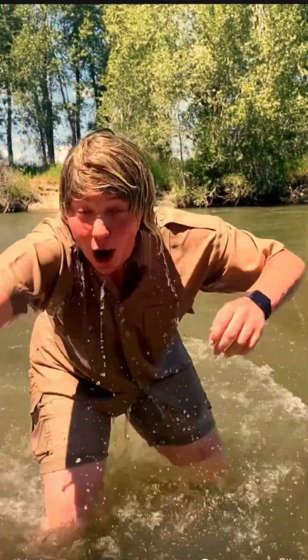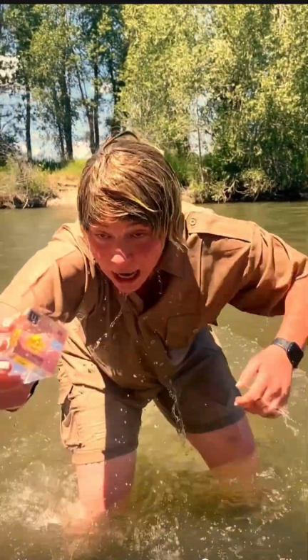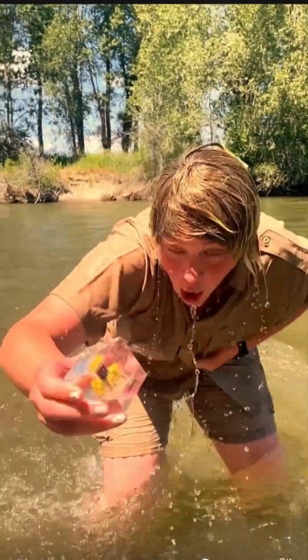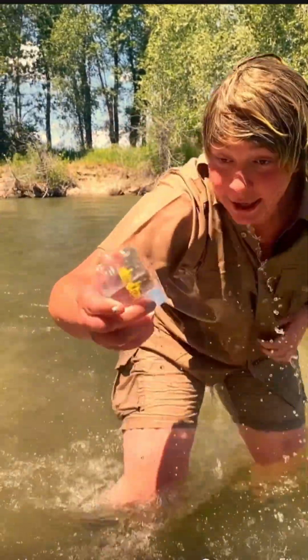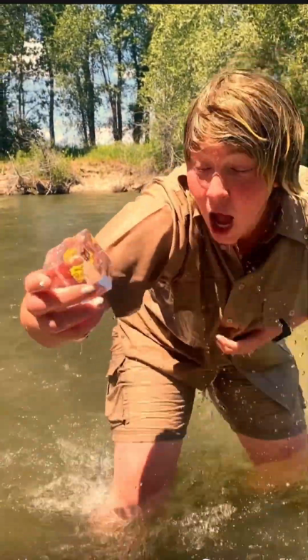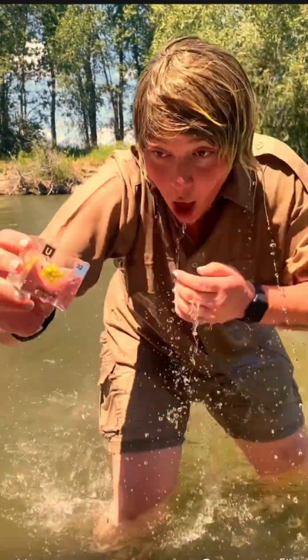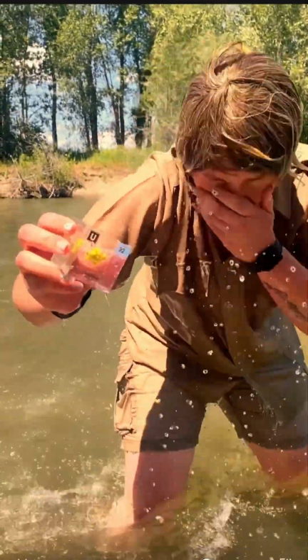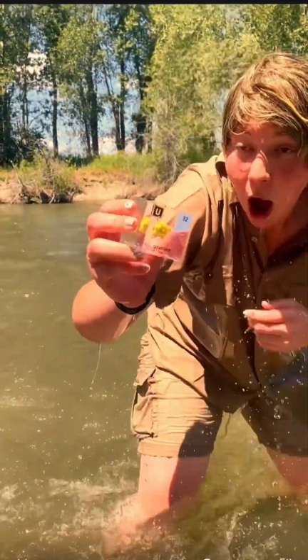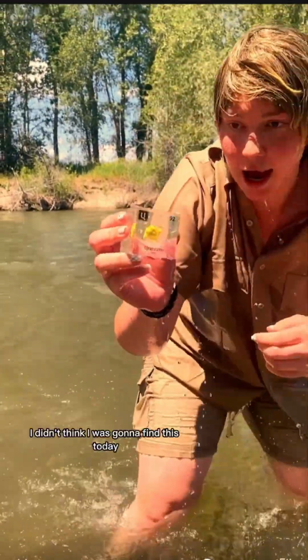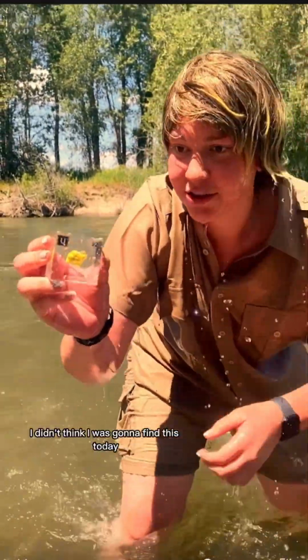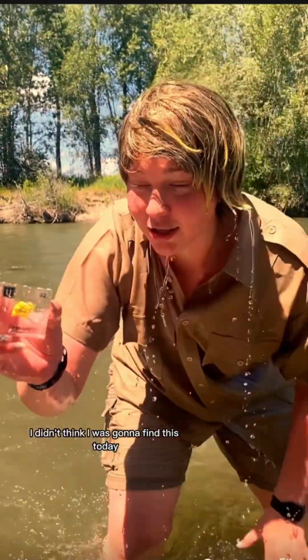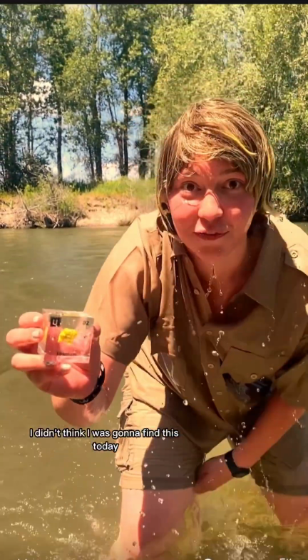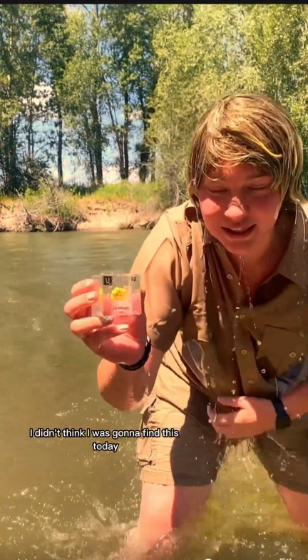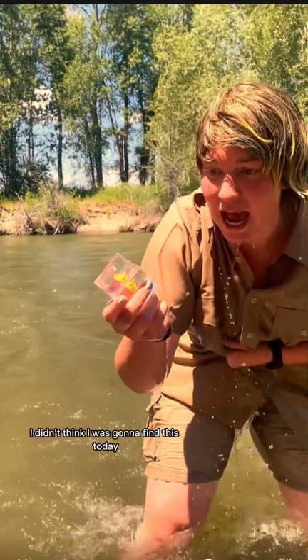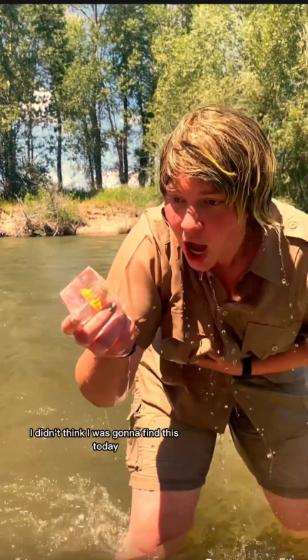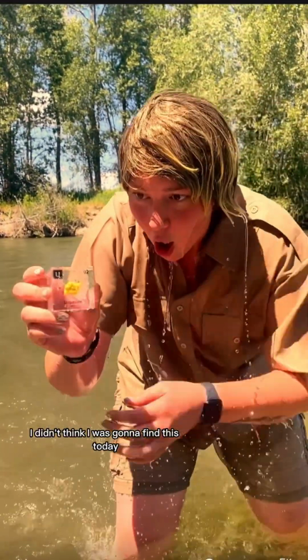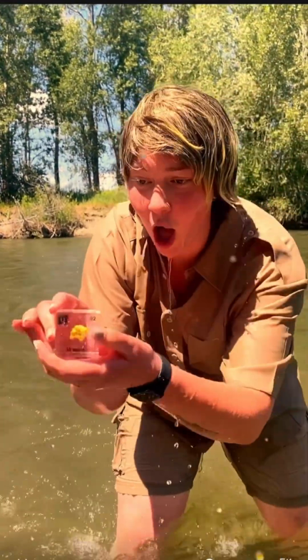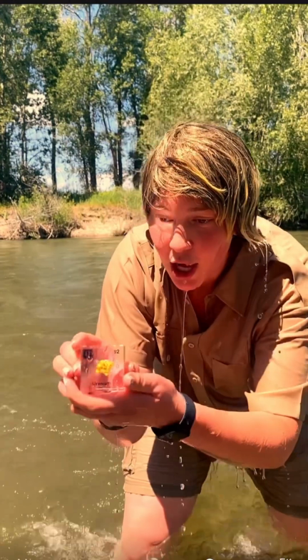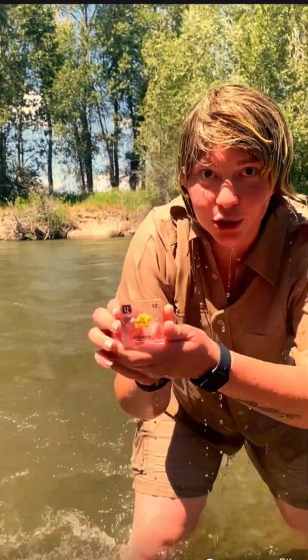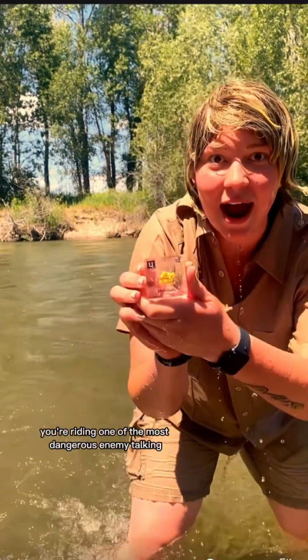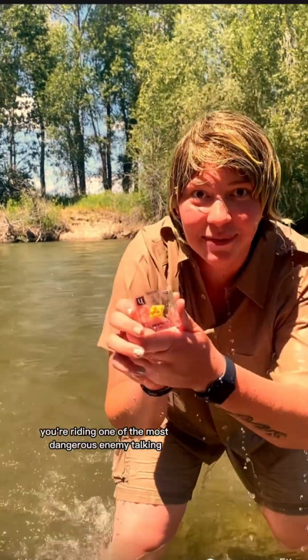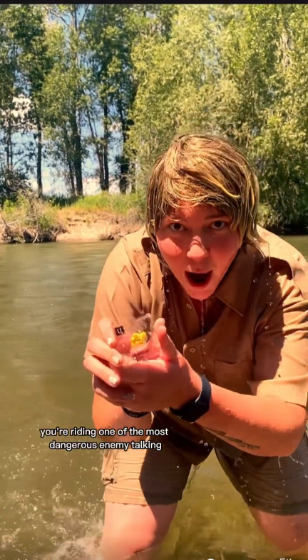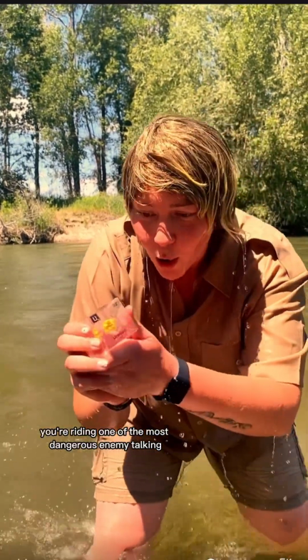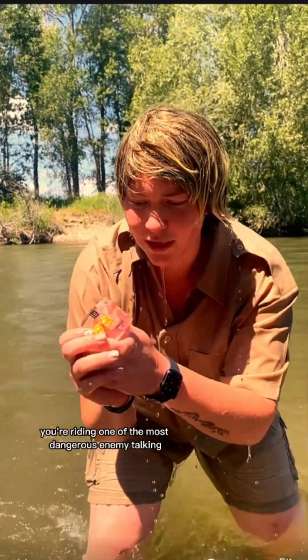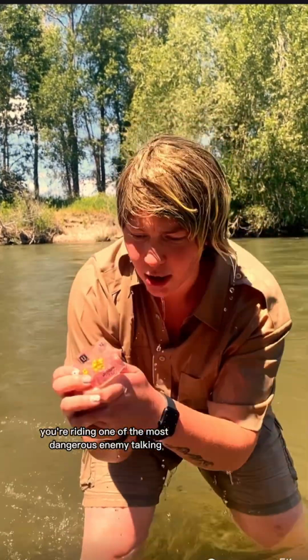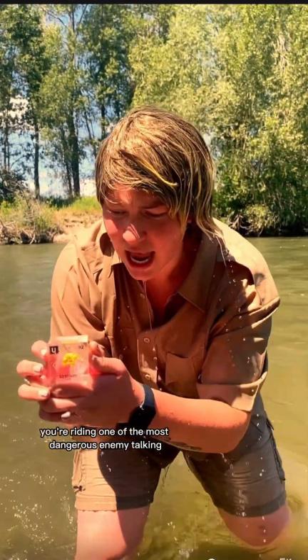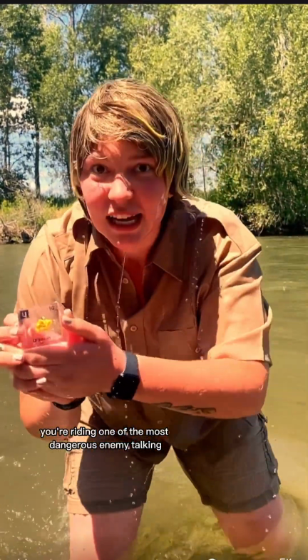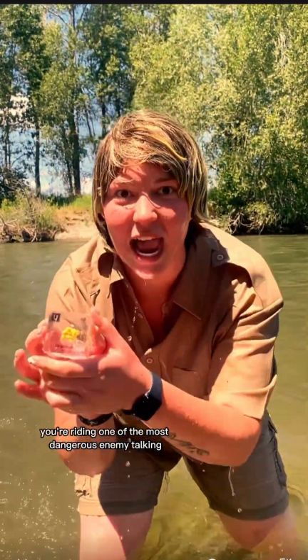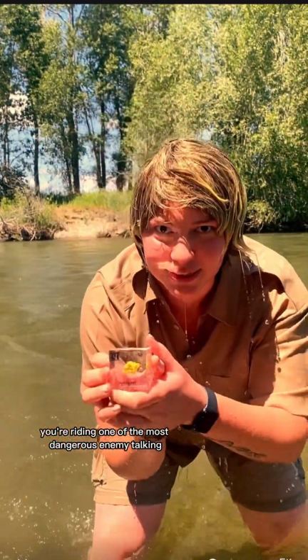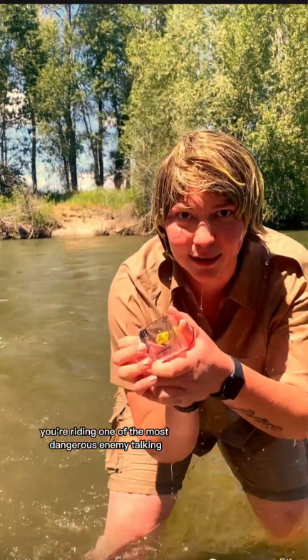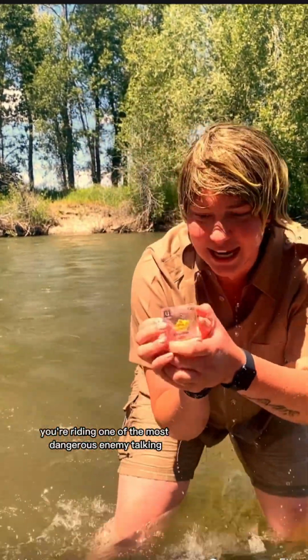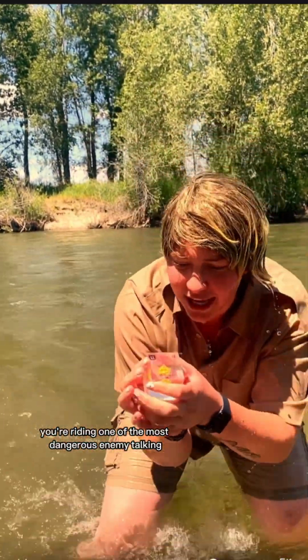Crikey! I didn't think I was going to find you today! You're only one of the most dangerous elements, aren't you?